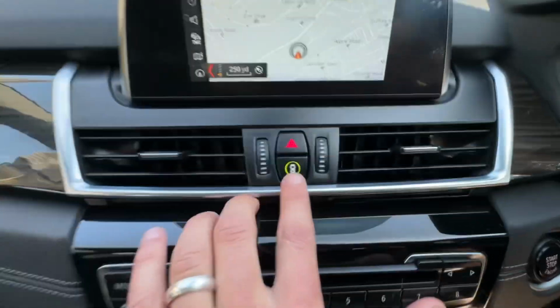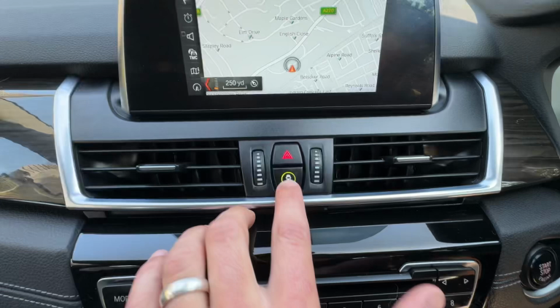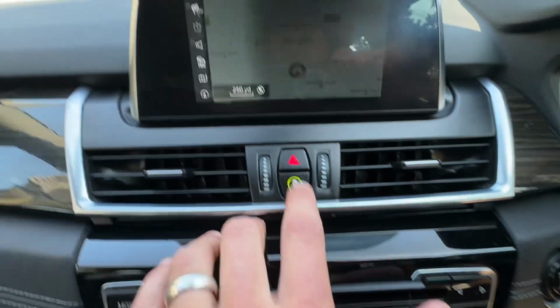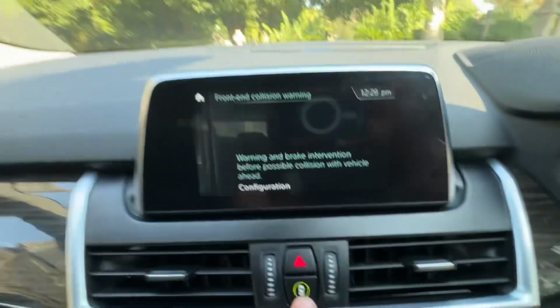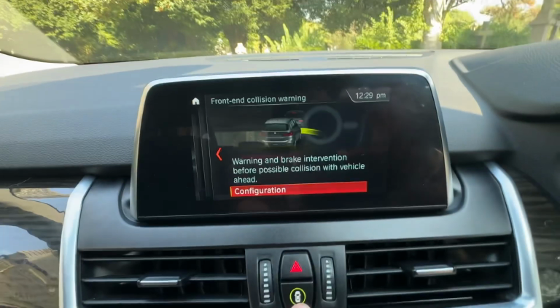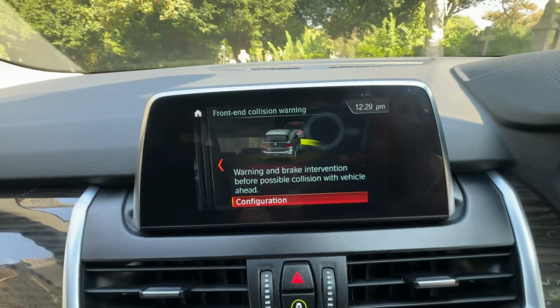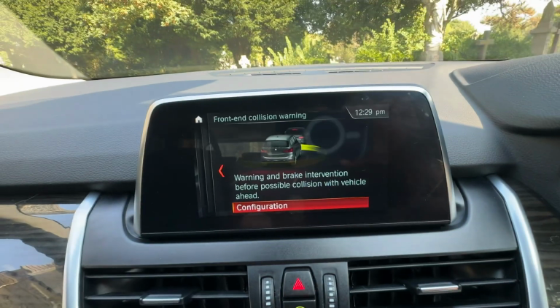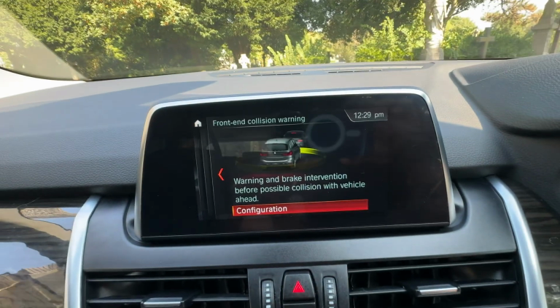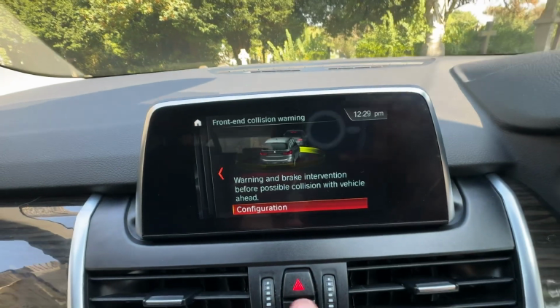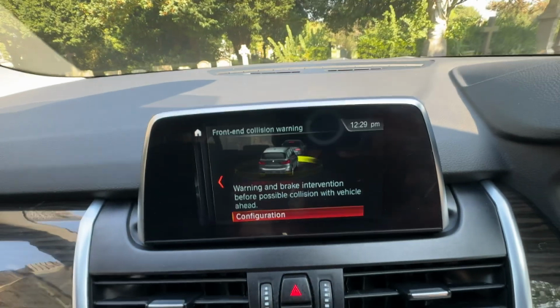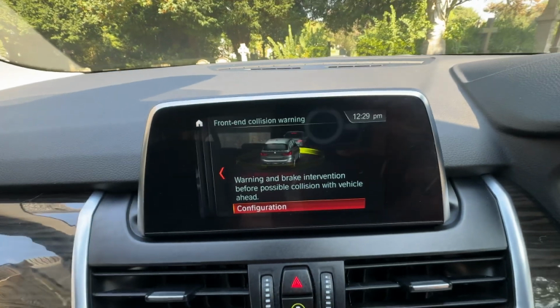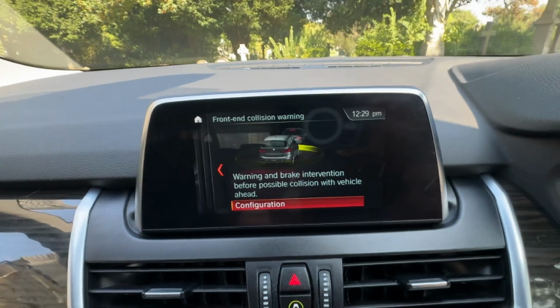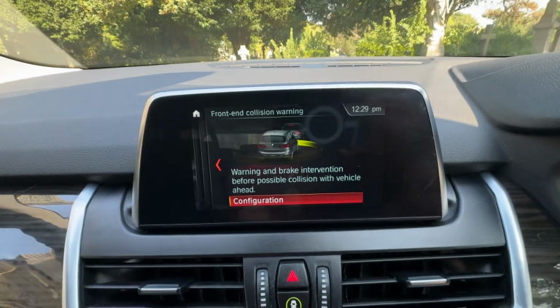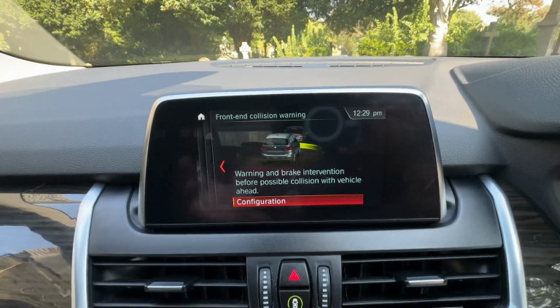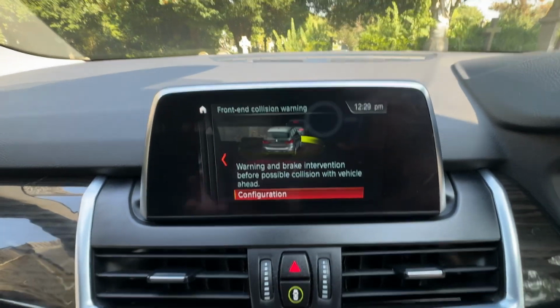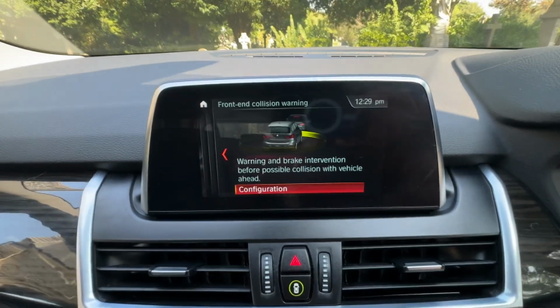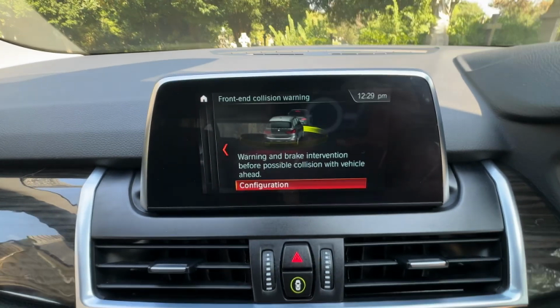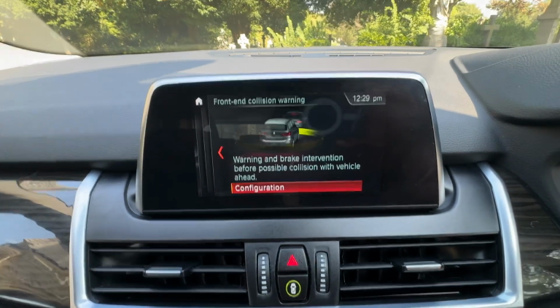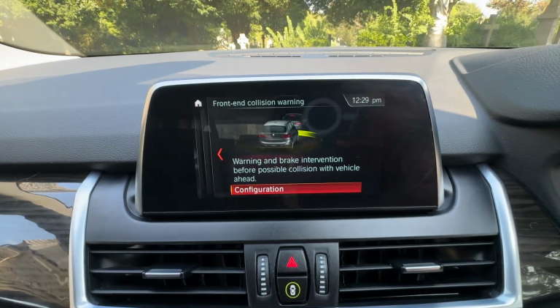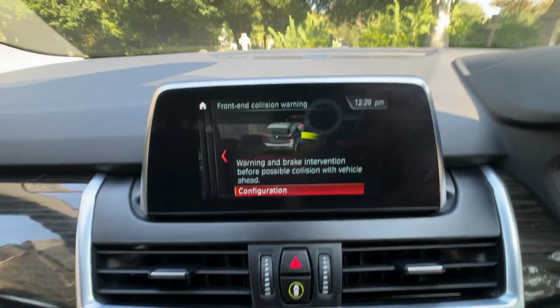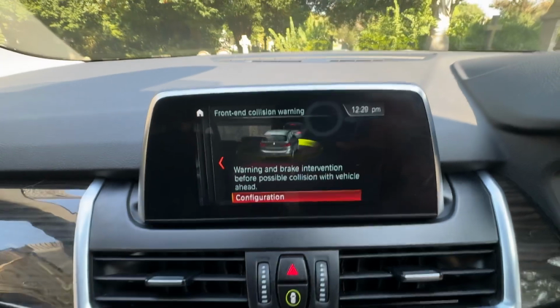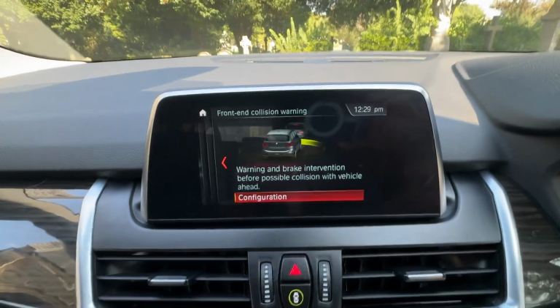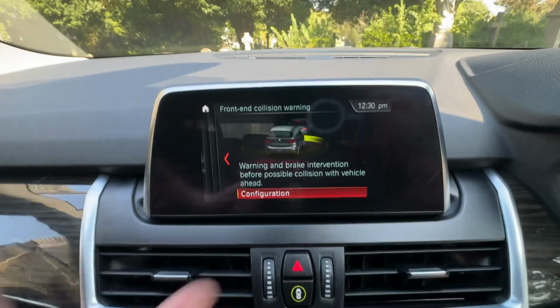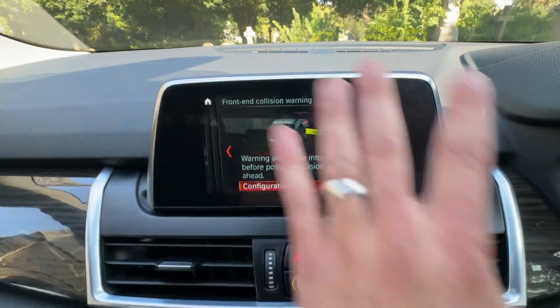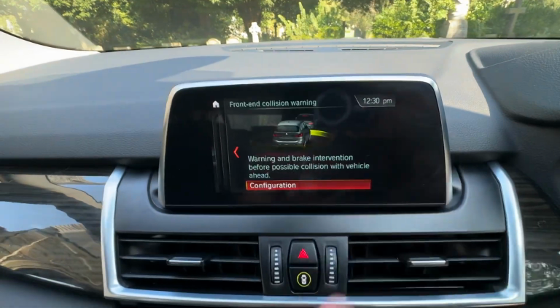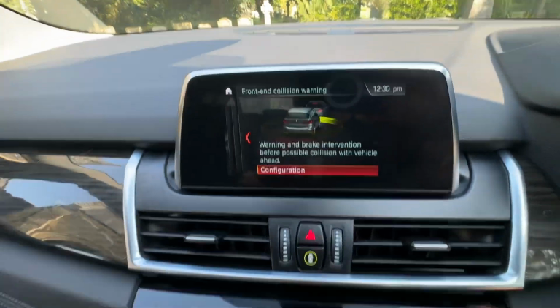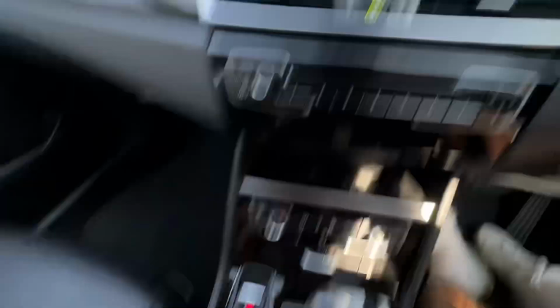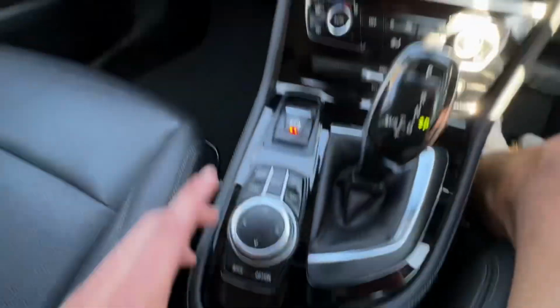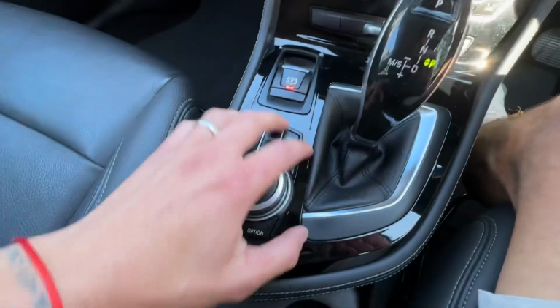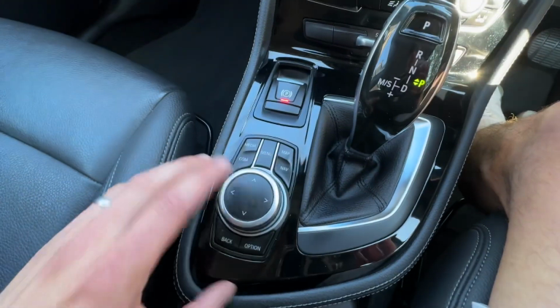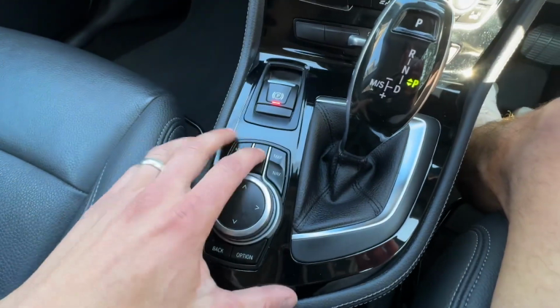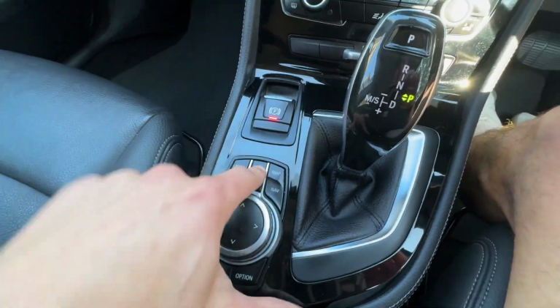This button here is for front collision assistance, so we've got driver assistance in here — it warns you and brakes if you're about to make a collision. This lovely screen is operated by using the controls here.